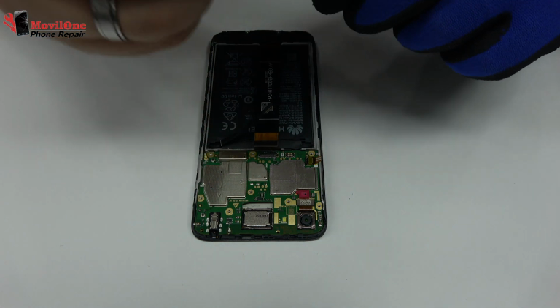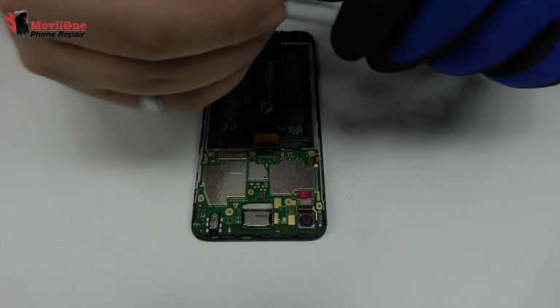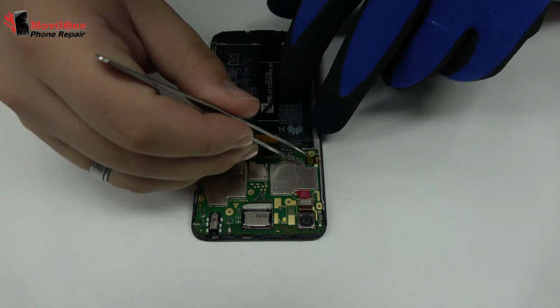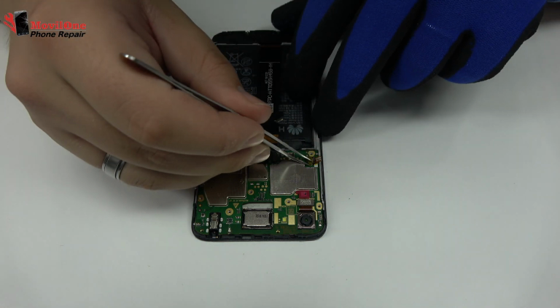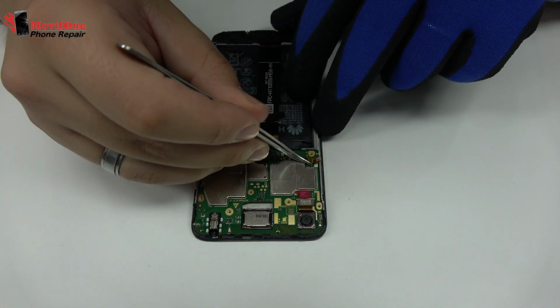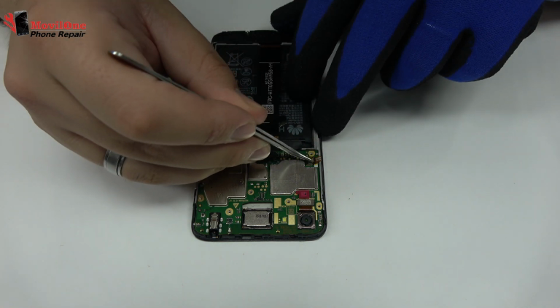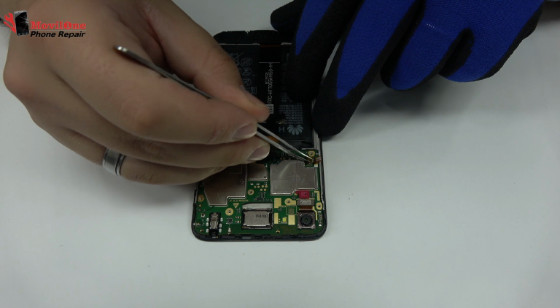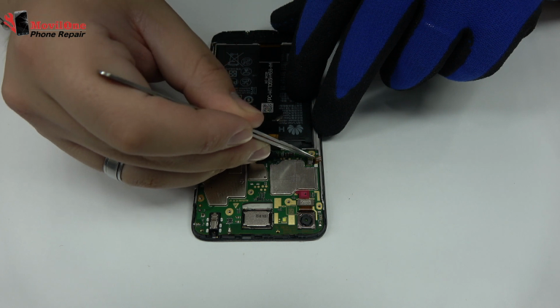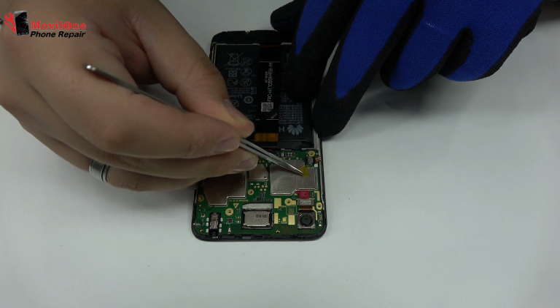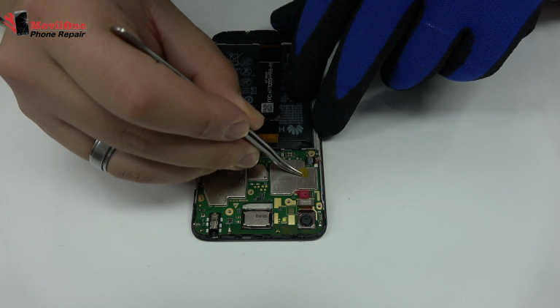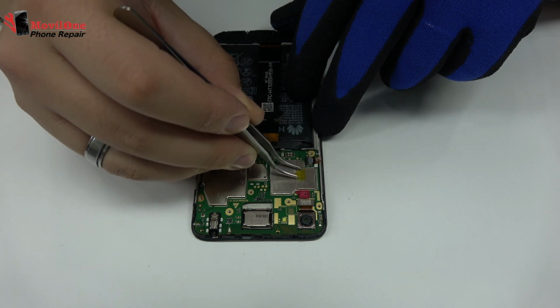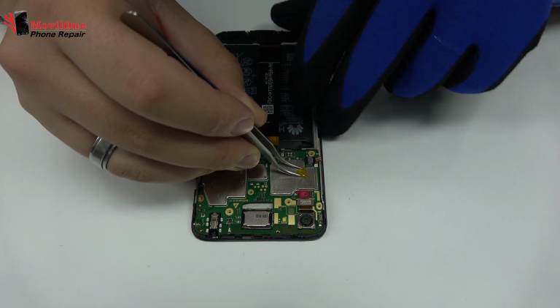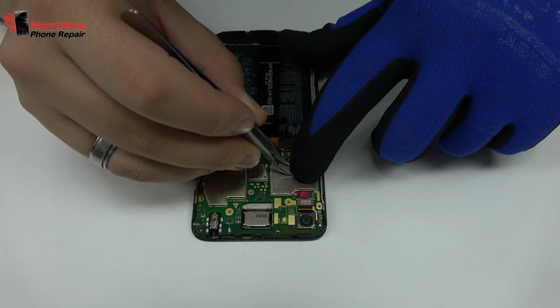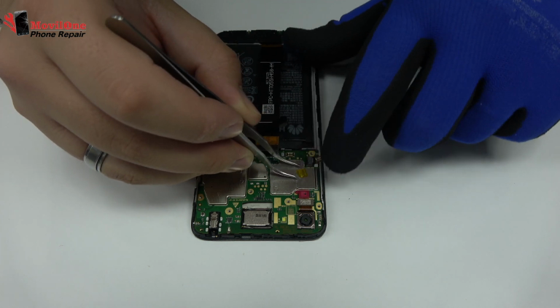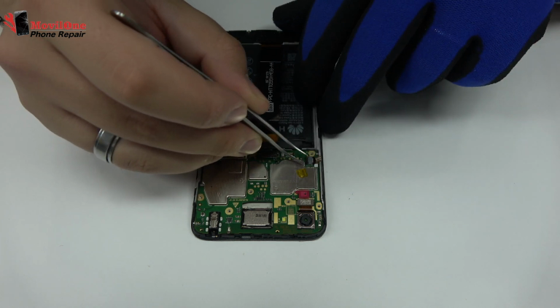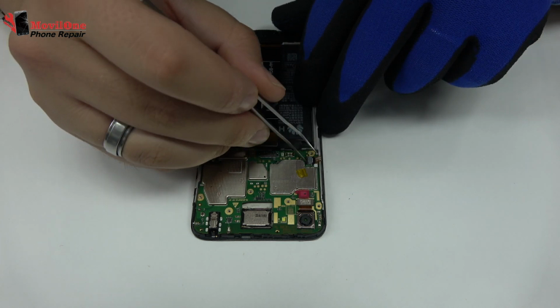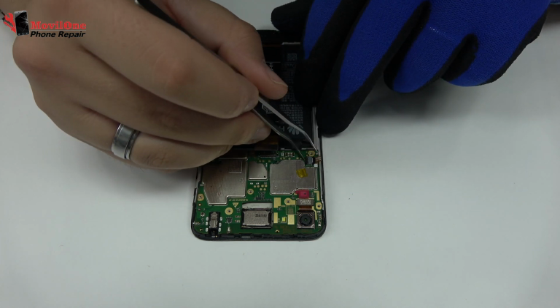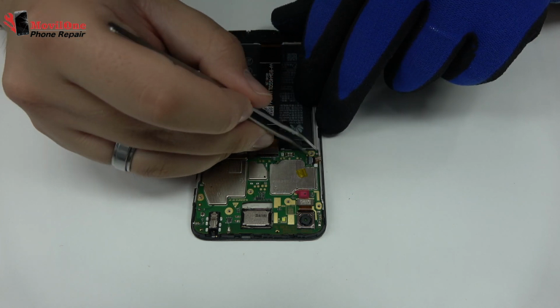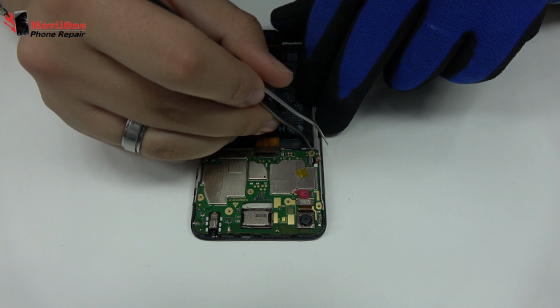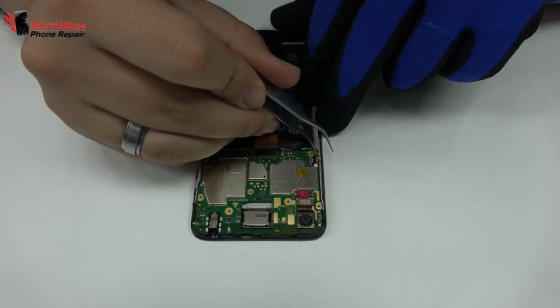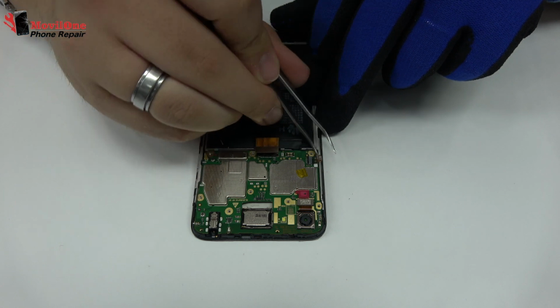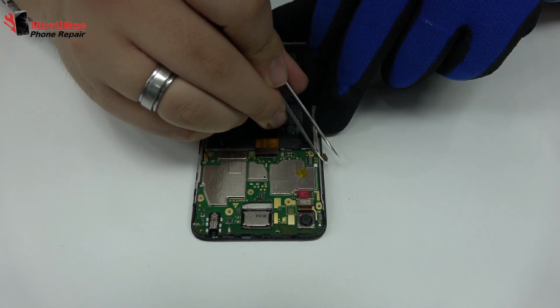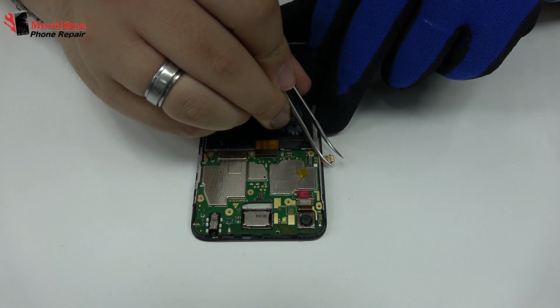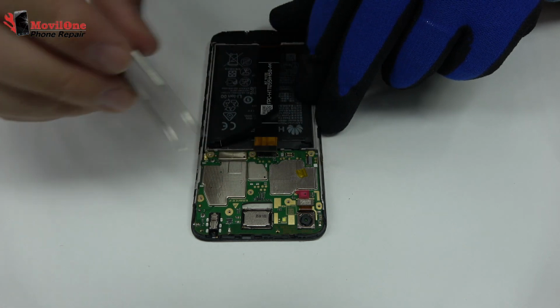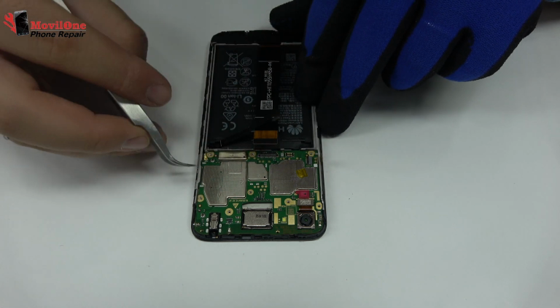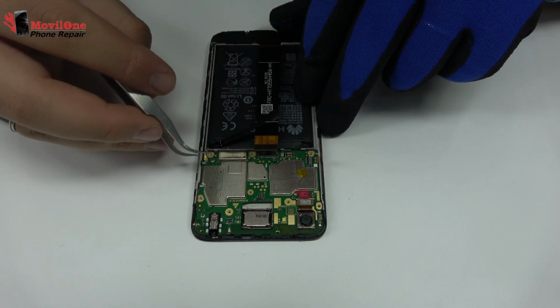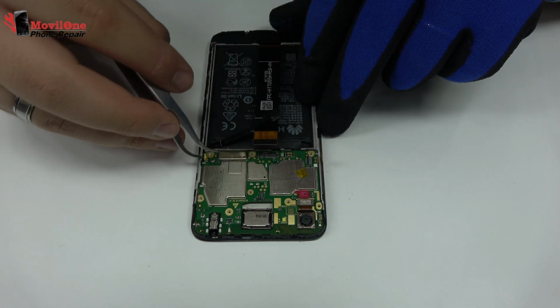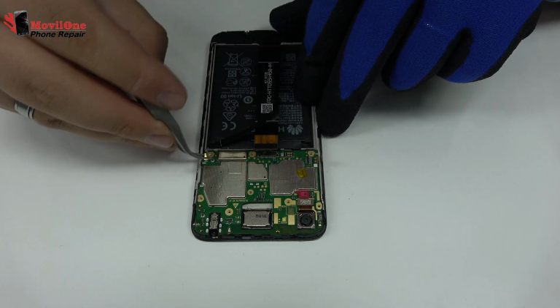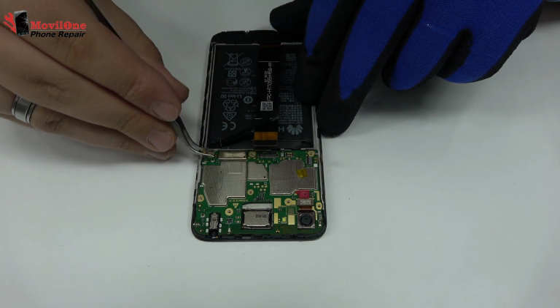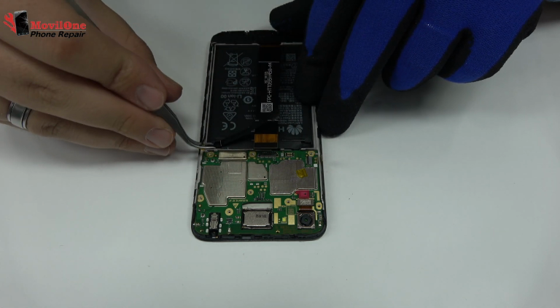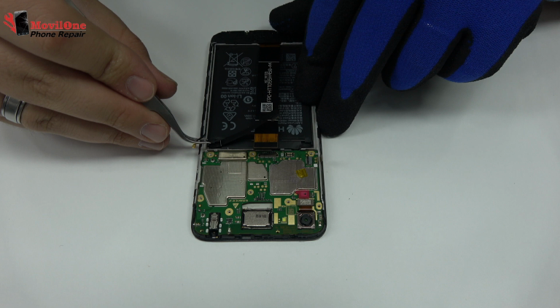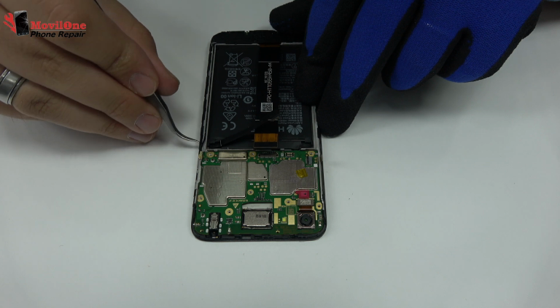Here we have the connector of the screen. We remove the volume and power button.